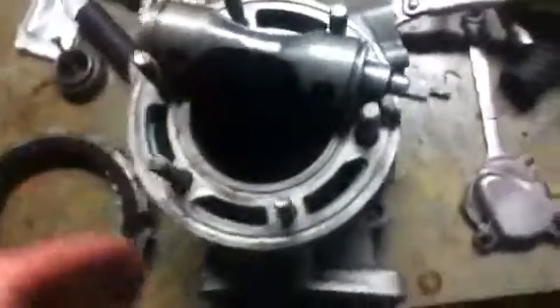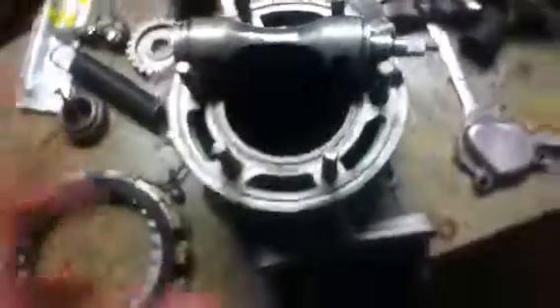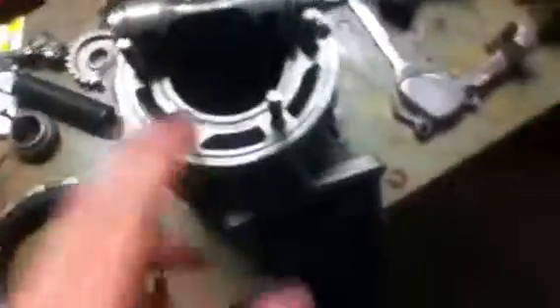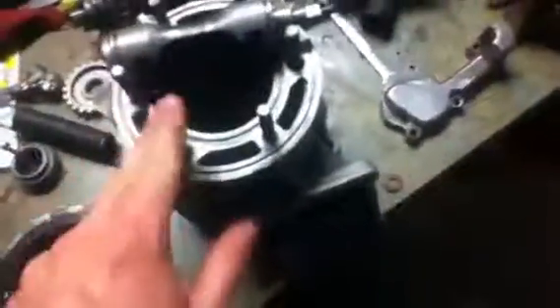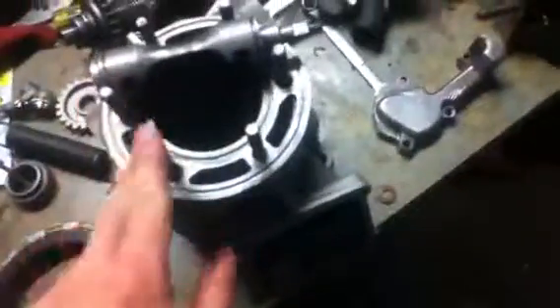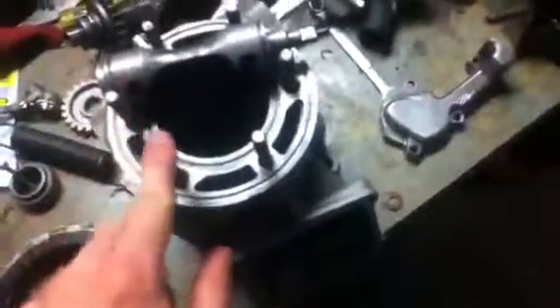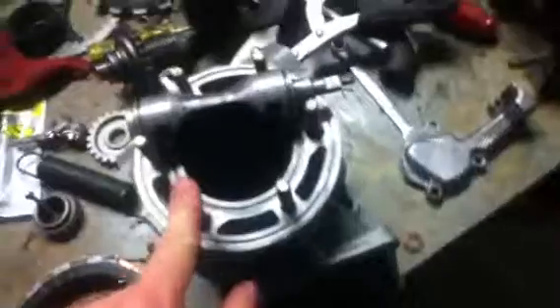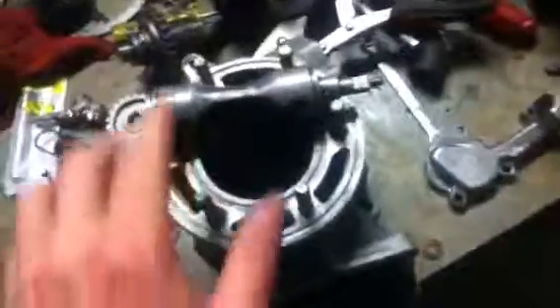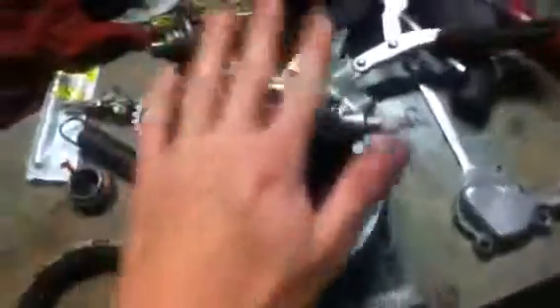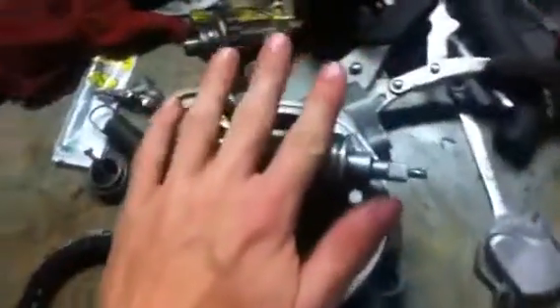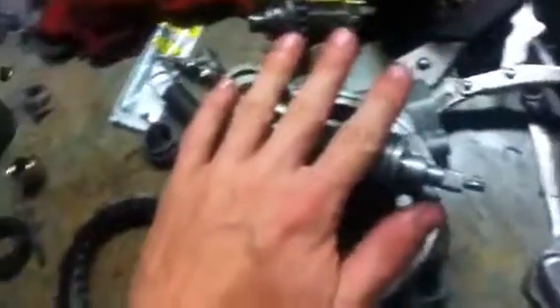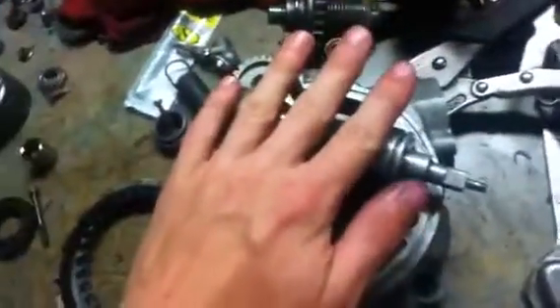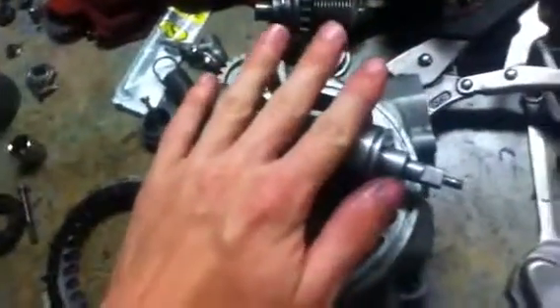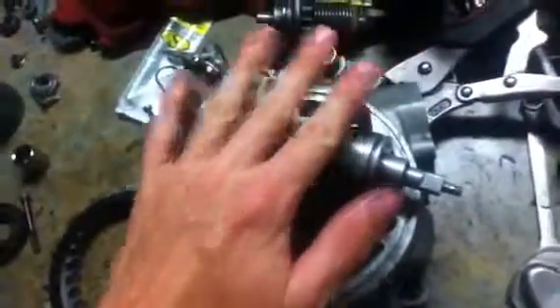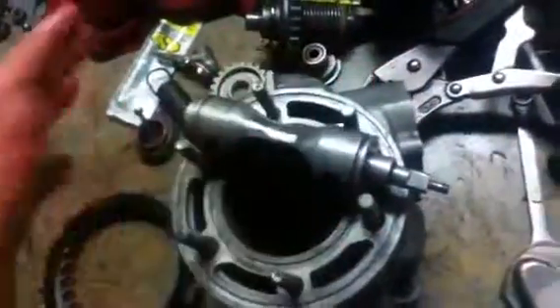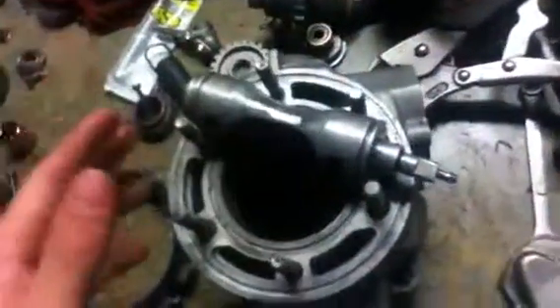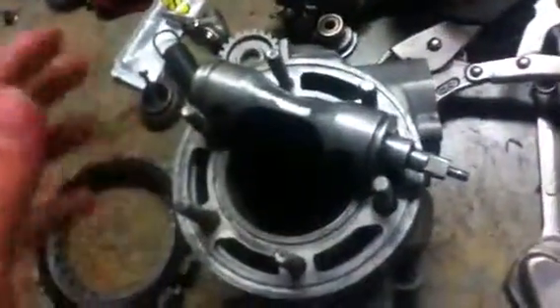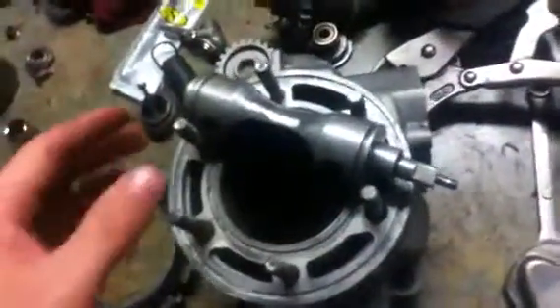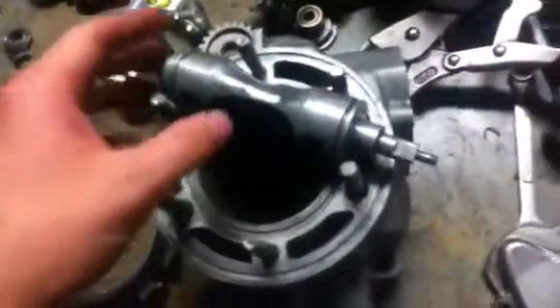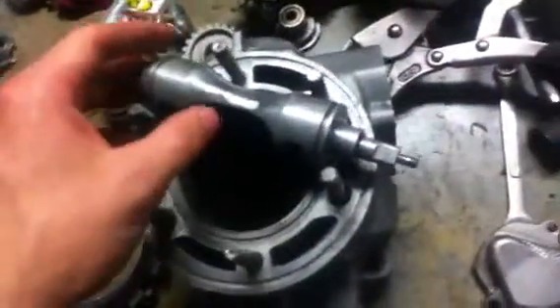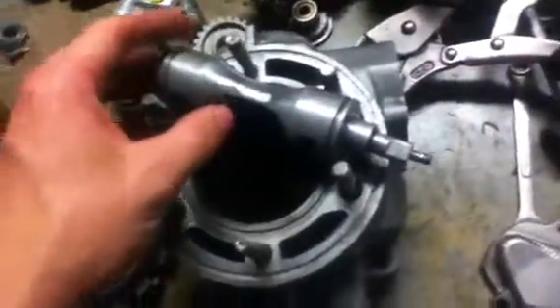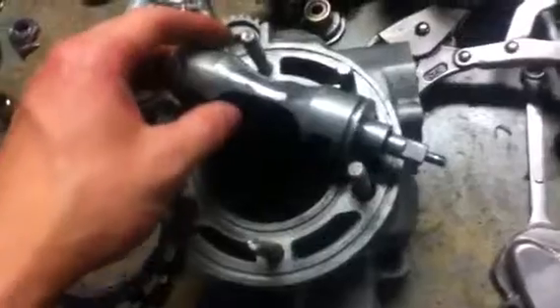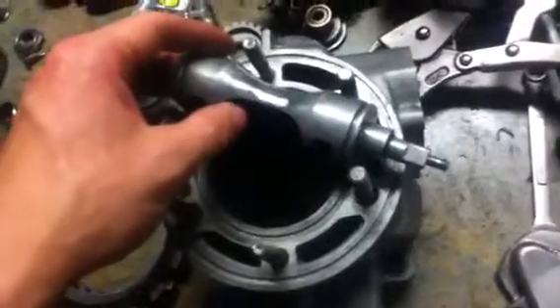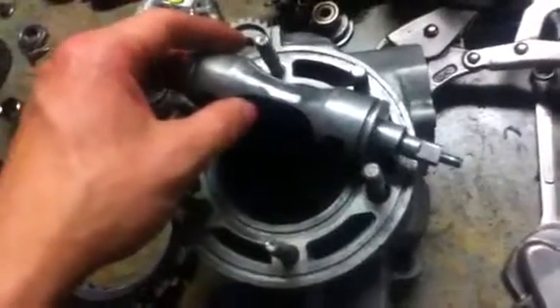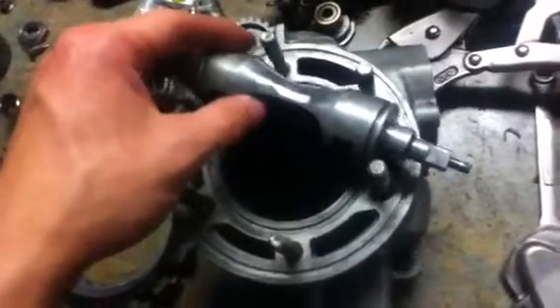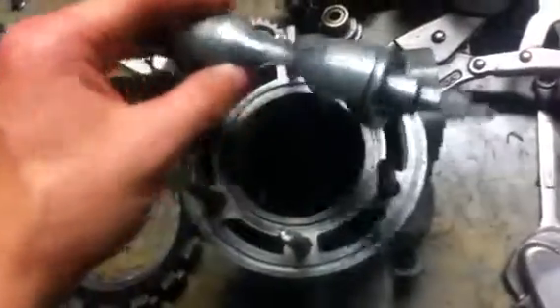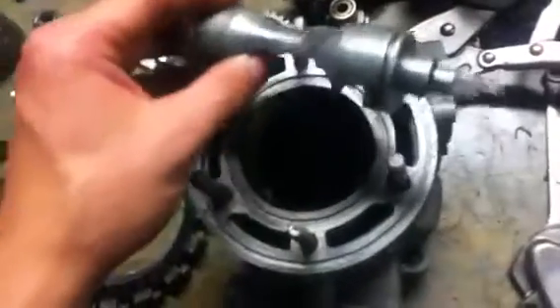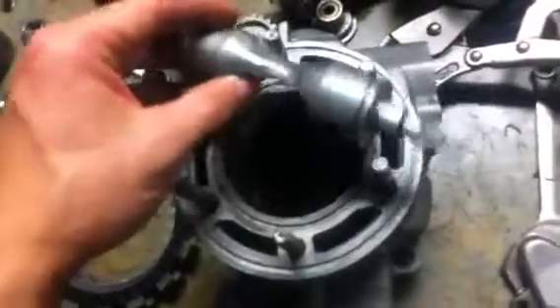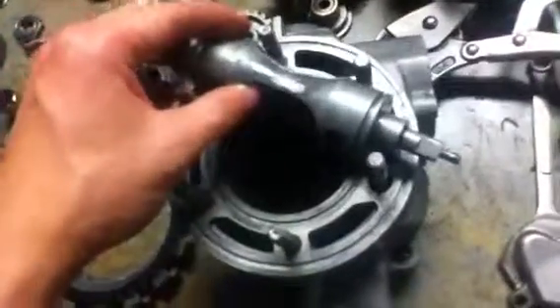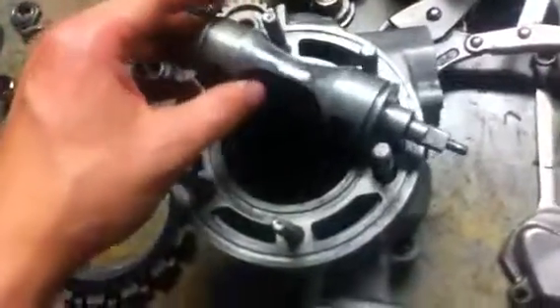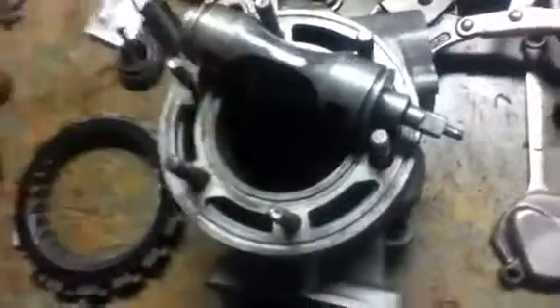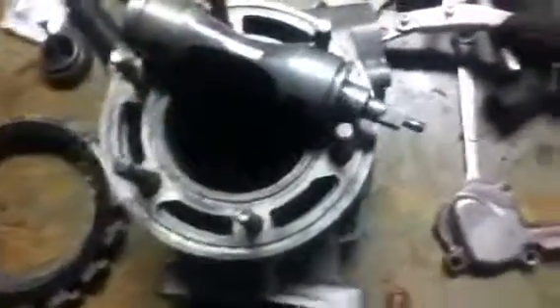This also really aids bikes — bikes with power valves generally have a more powerful power band too. But whether it has a power valve or not, it's still going to have a power band.